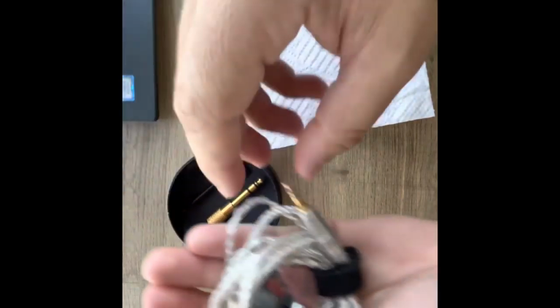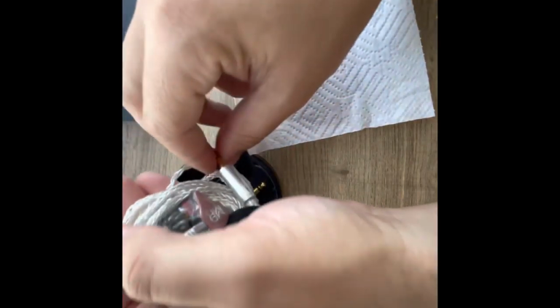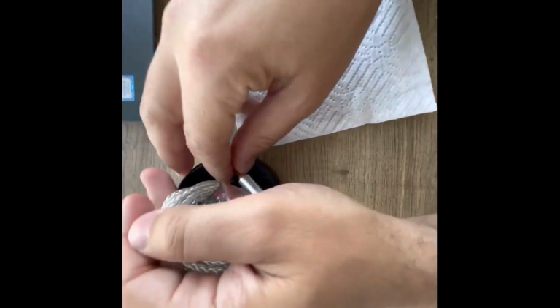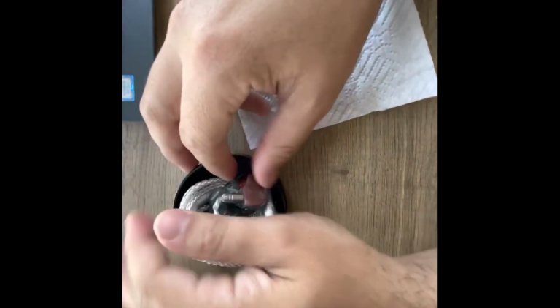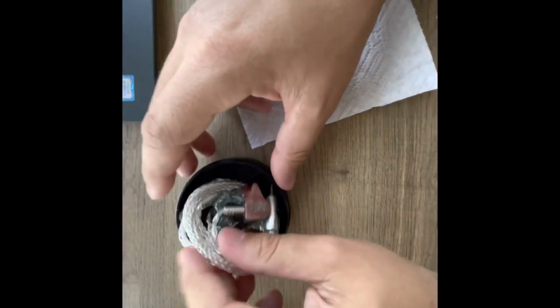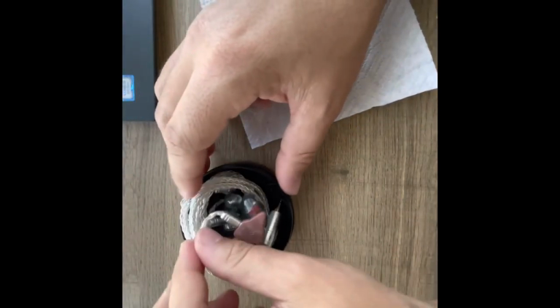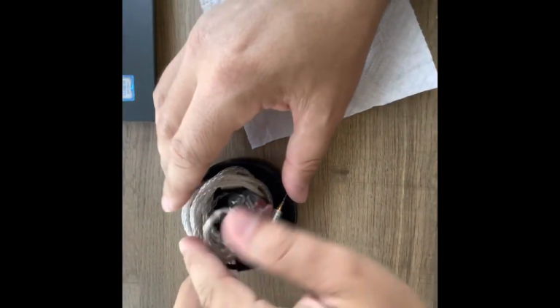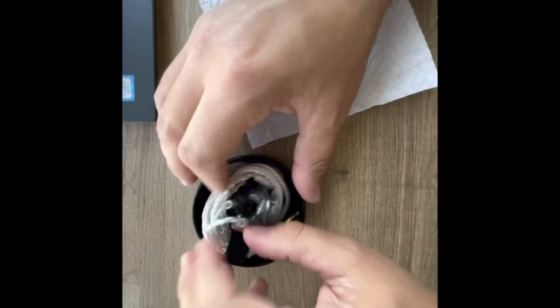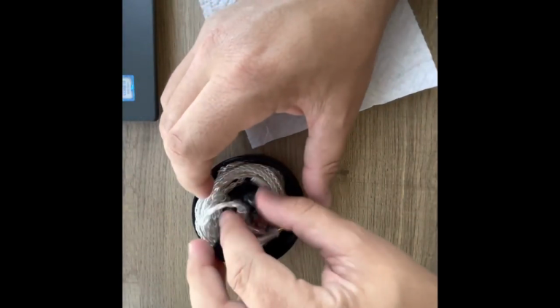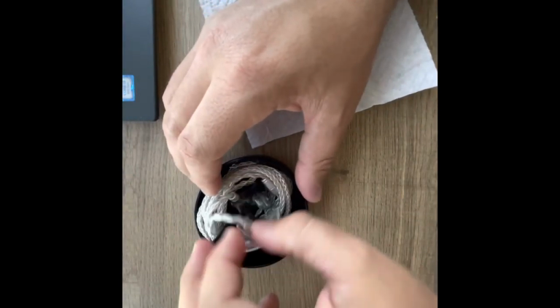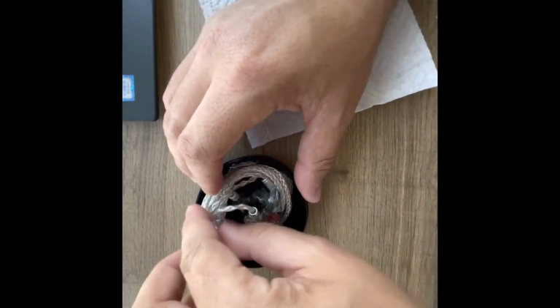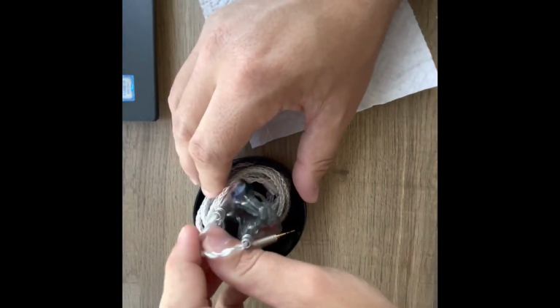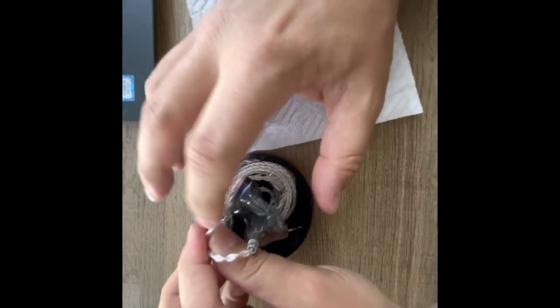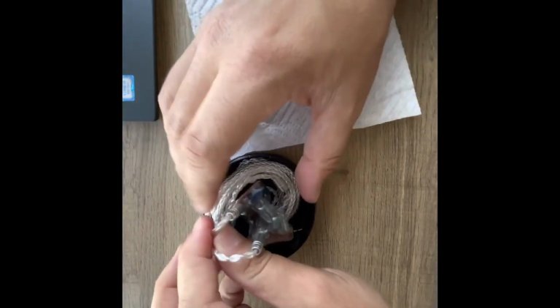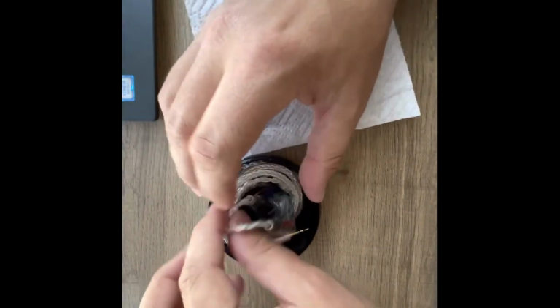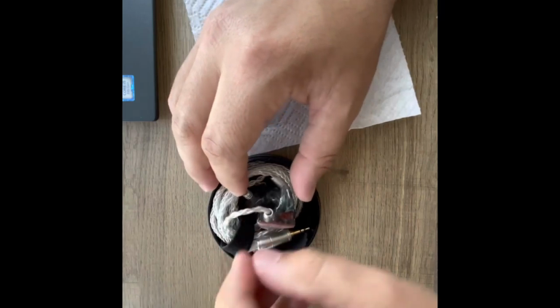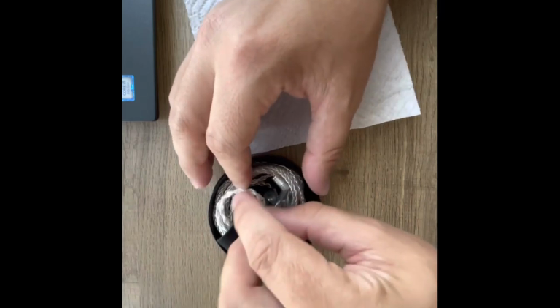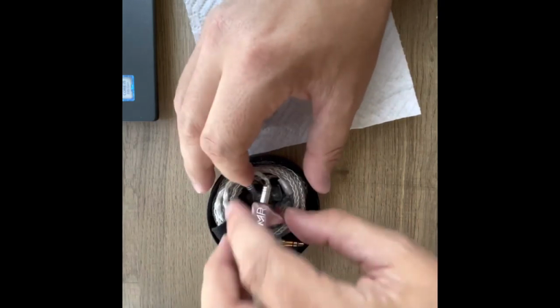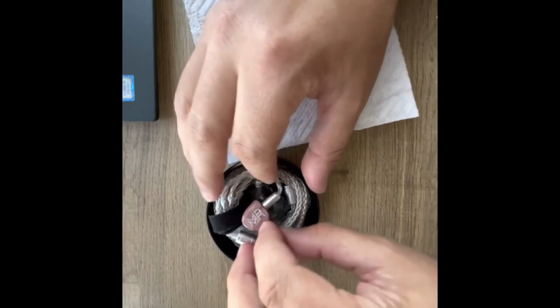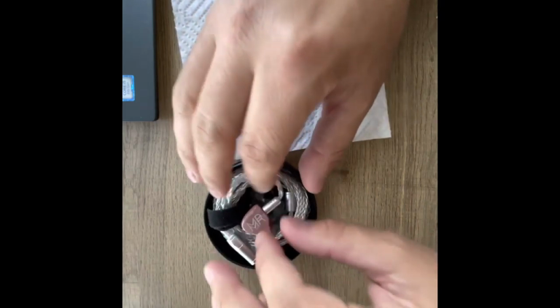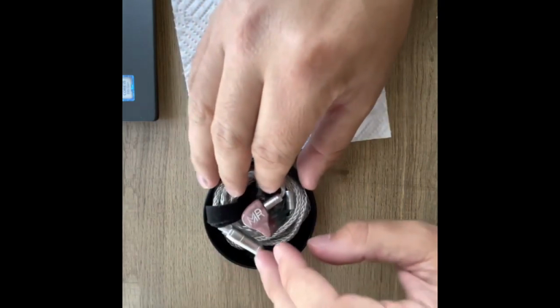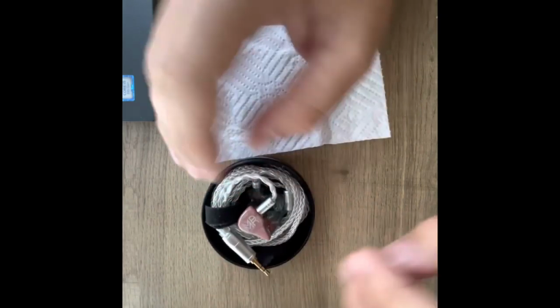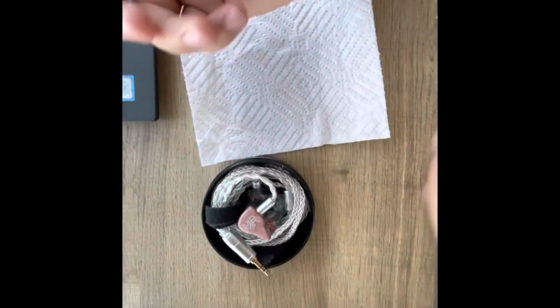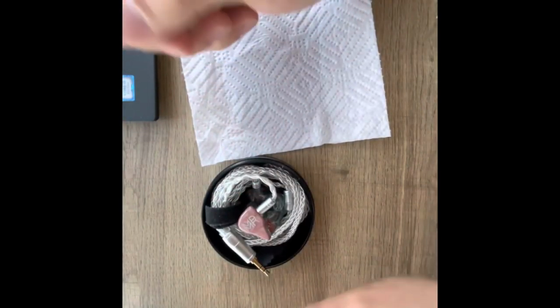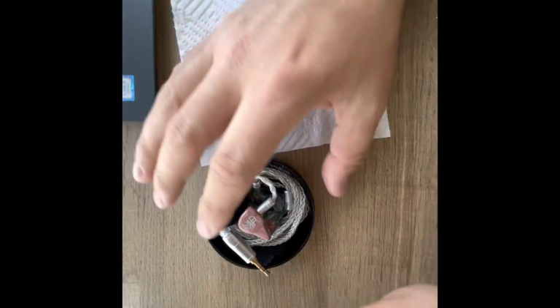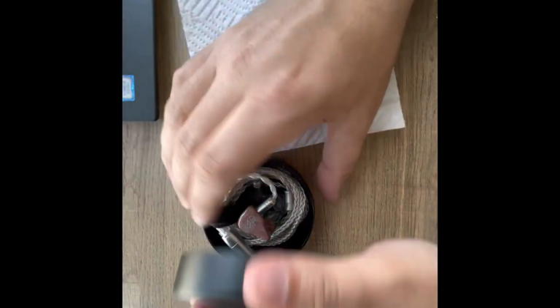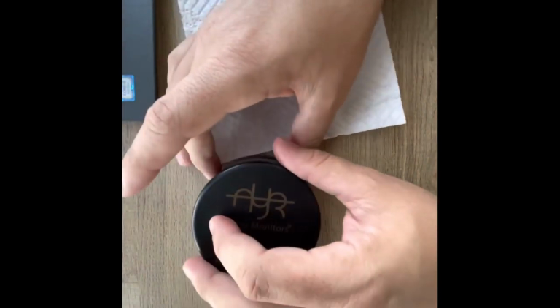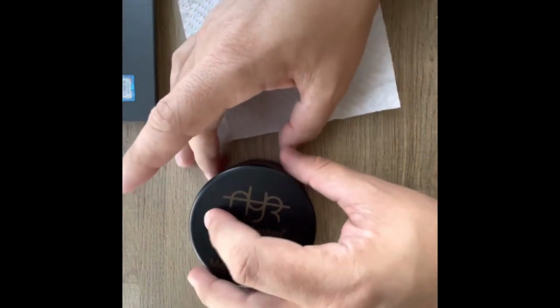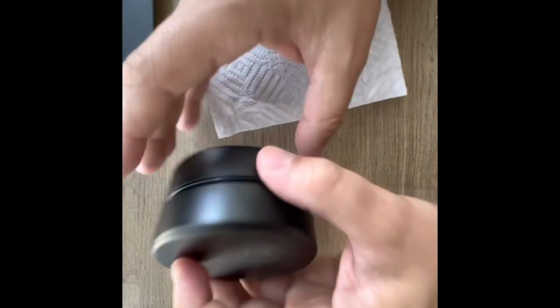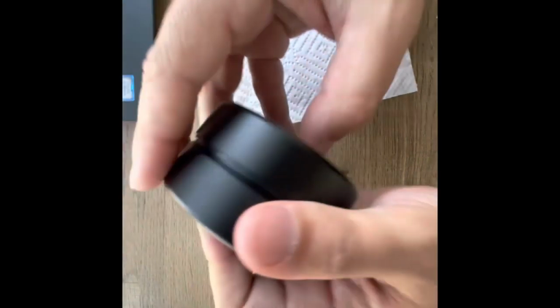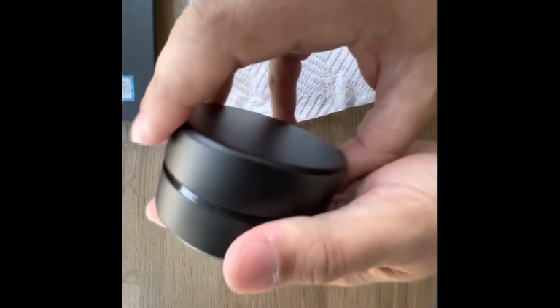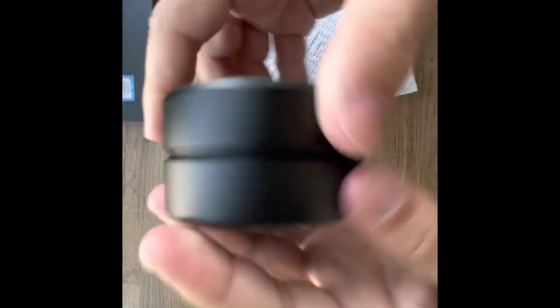Then it fits right in your case. Again, make sure the wires are not too tight when you put them away, because you don't want to damage your cable. And that's it.